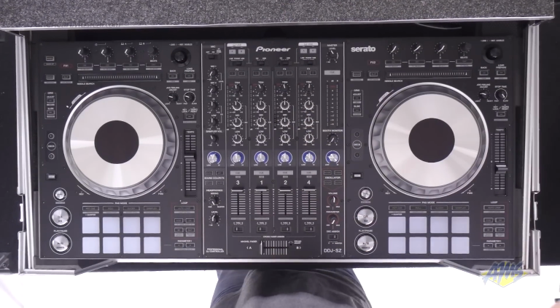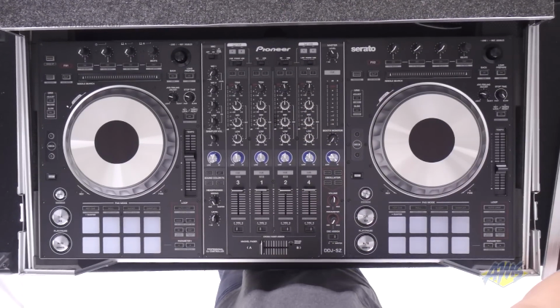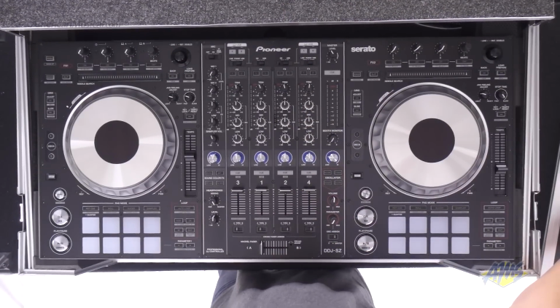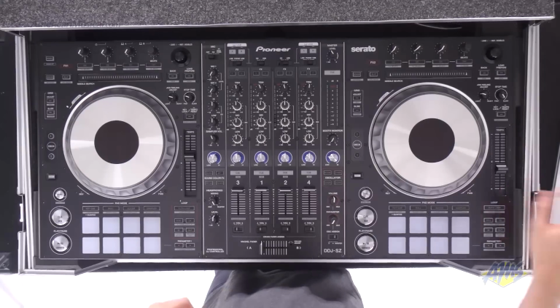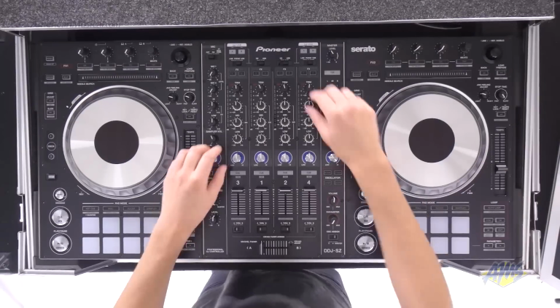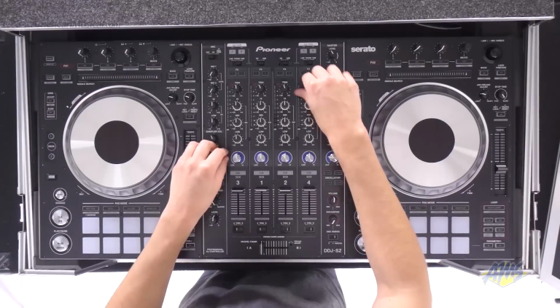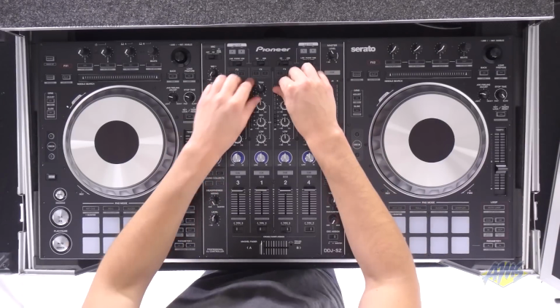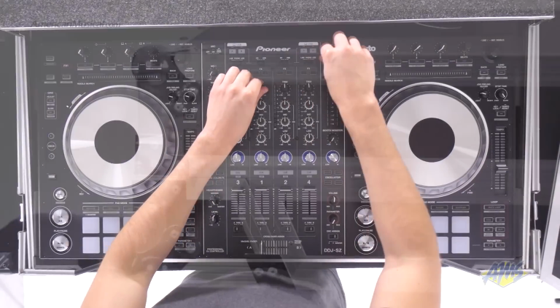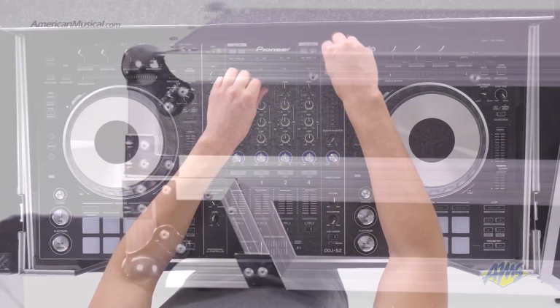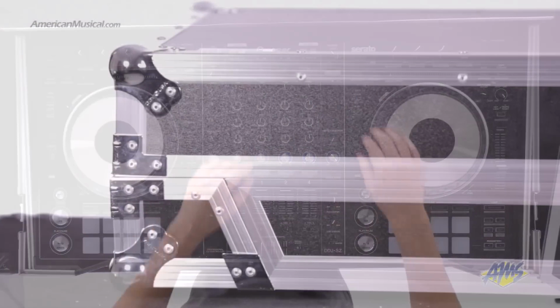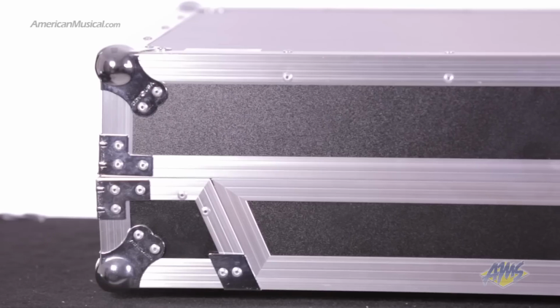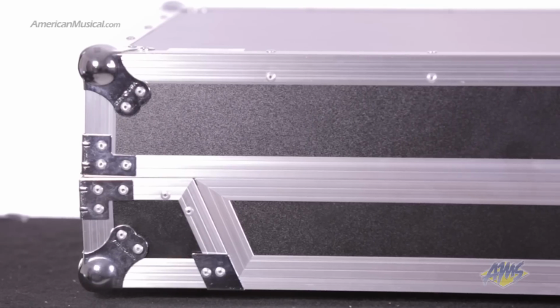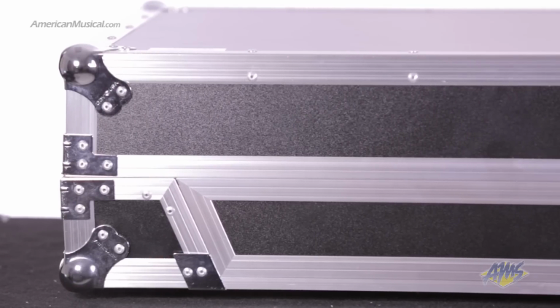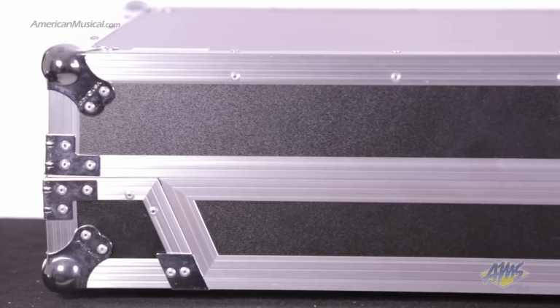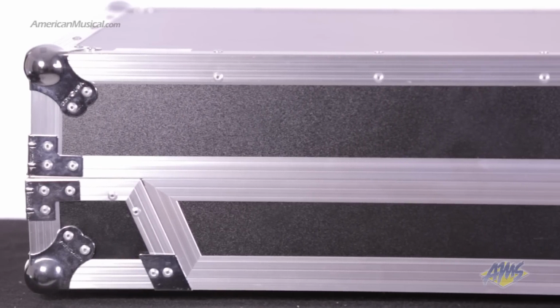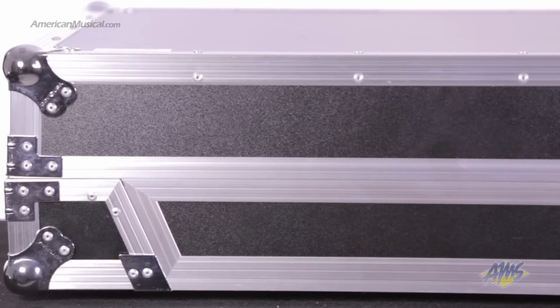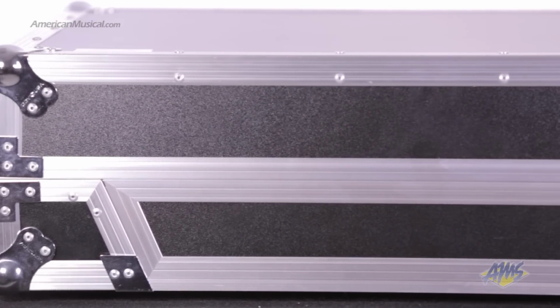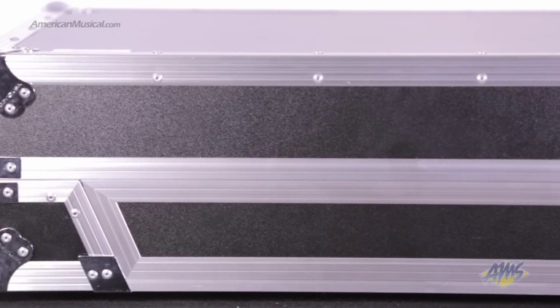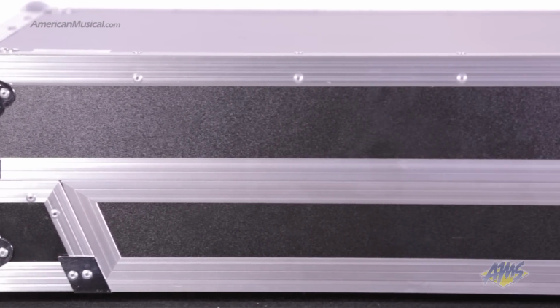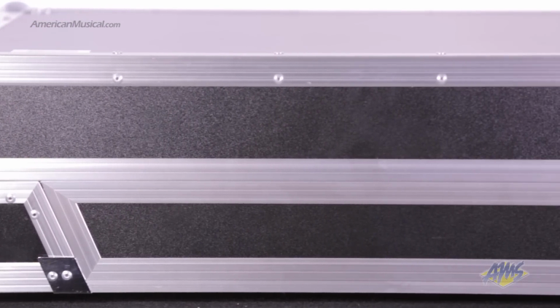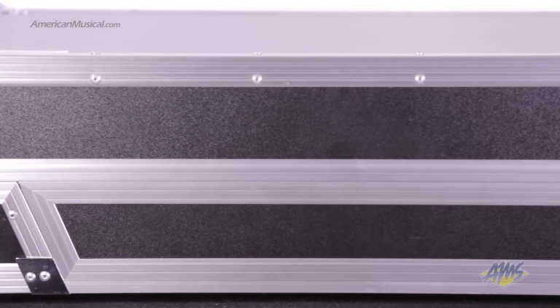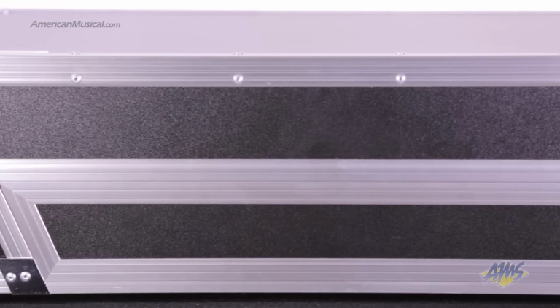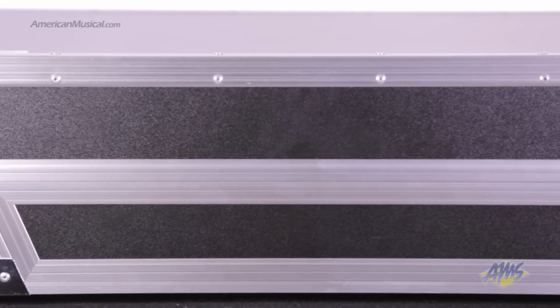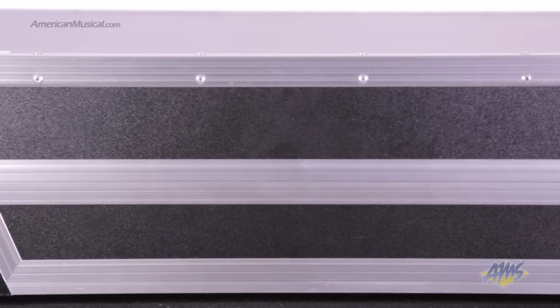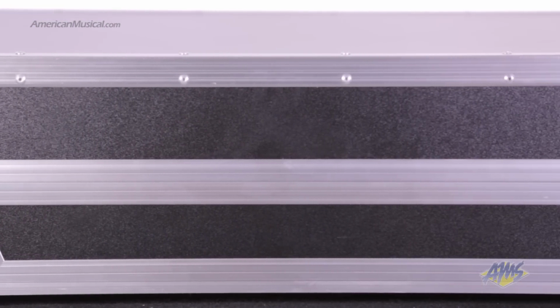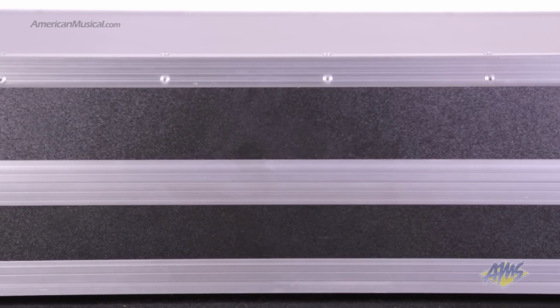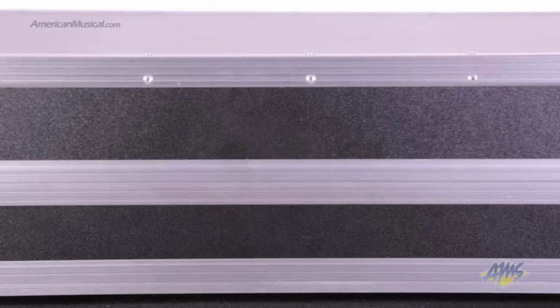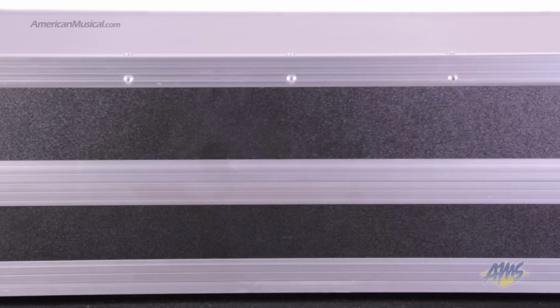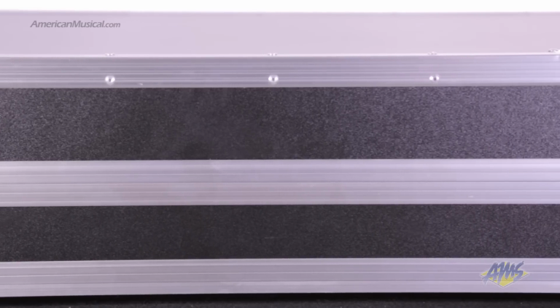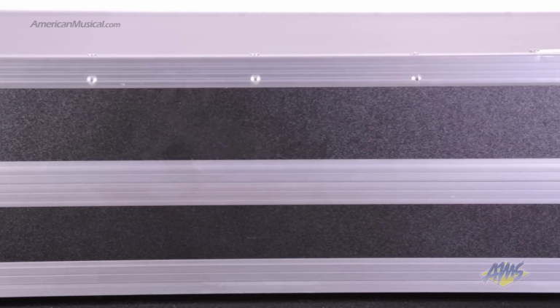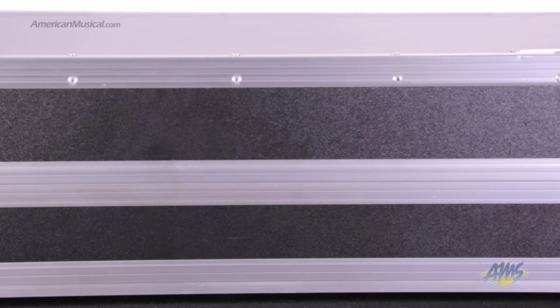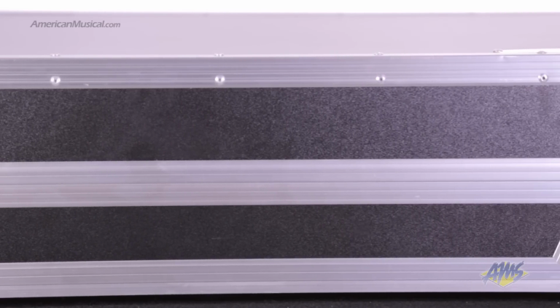Odyssey's FlightZone case is not just a travel case — it doubles as a performance-ready platform for the on-the-go DJ. The interior is packed with high-density bevel foam, which is ergonomically angled upward, bringing your gear closer to your fingertips.